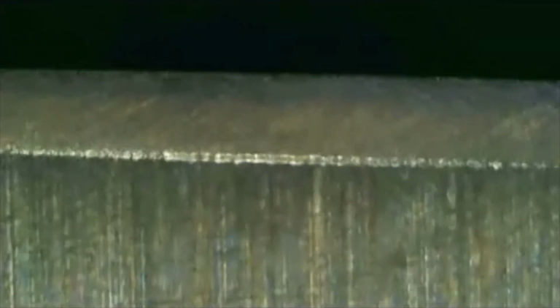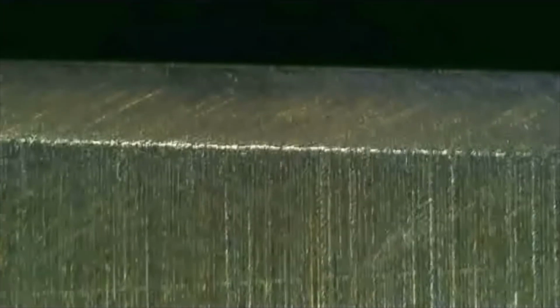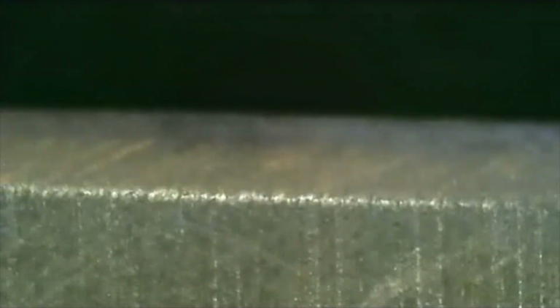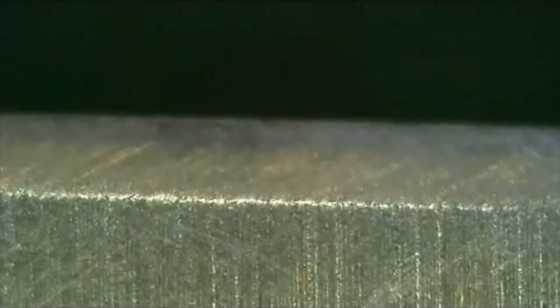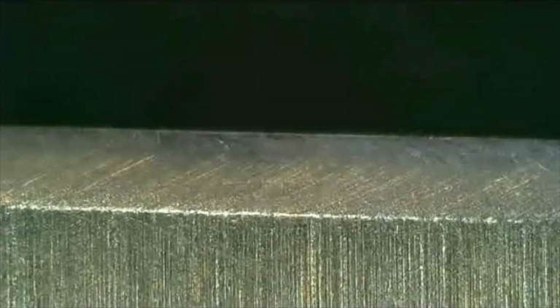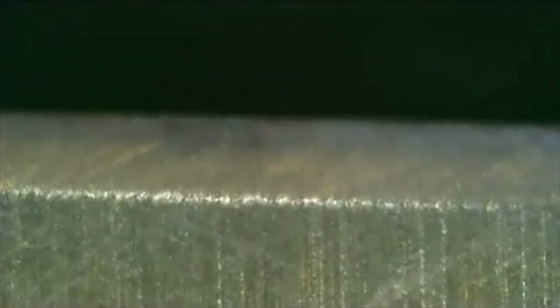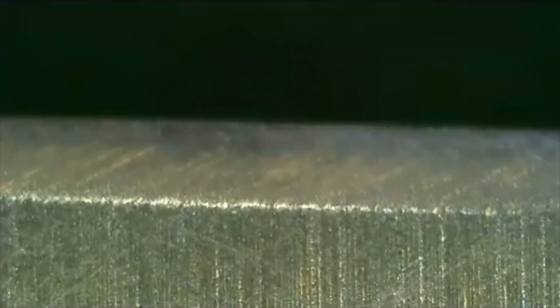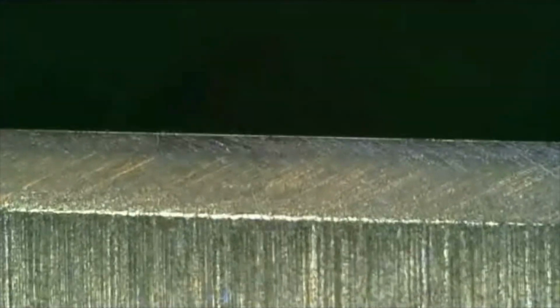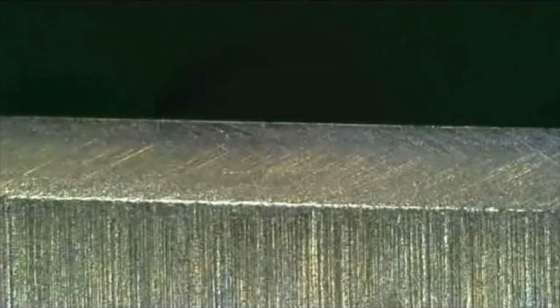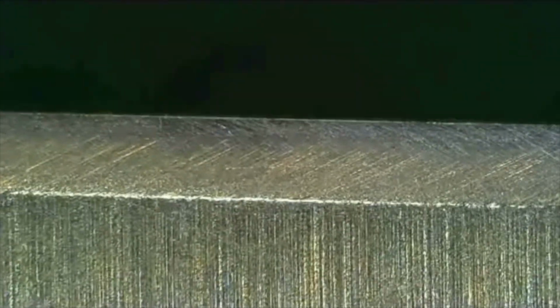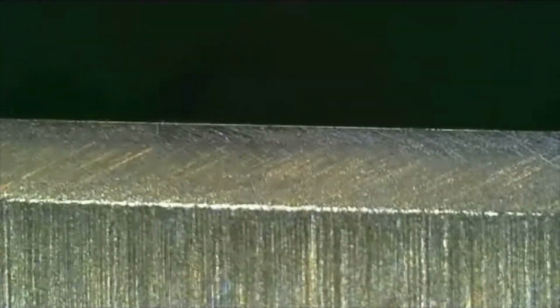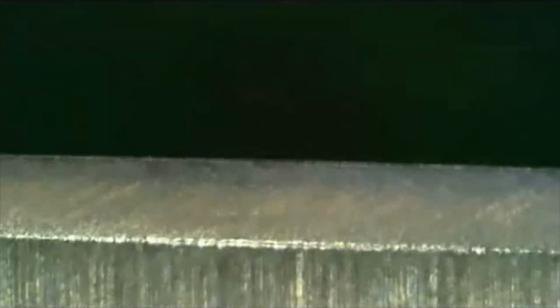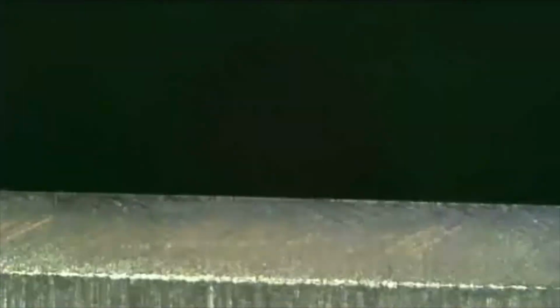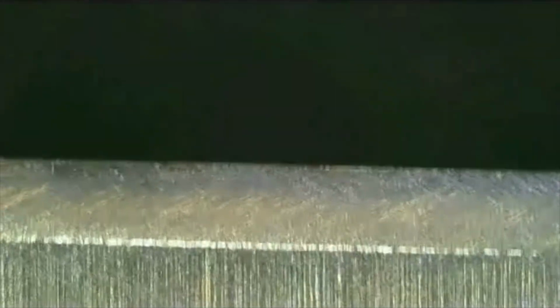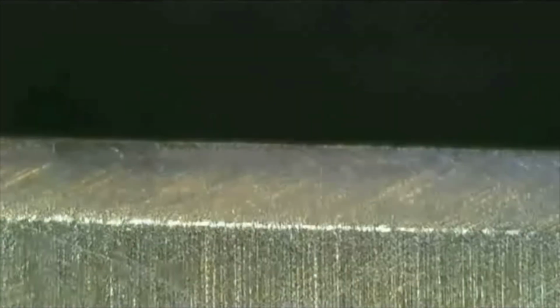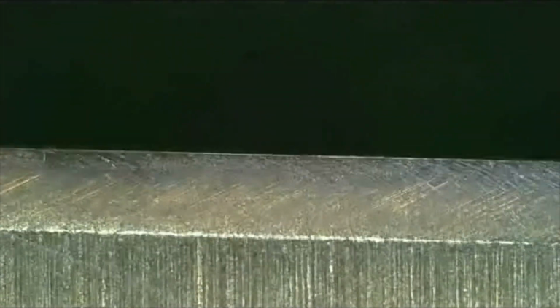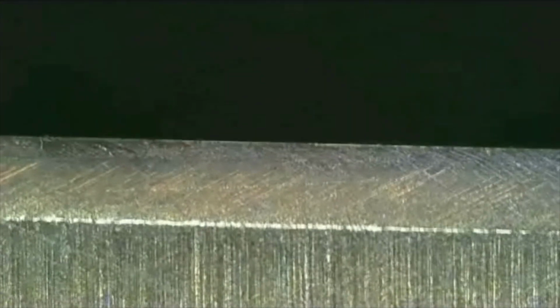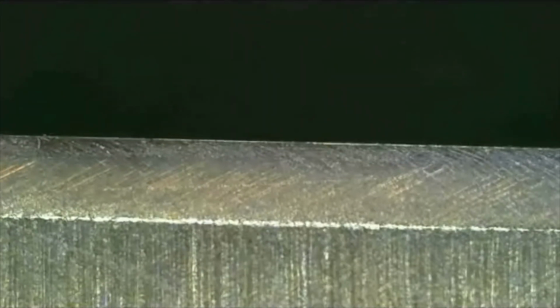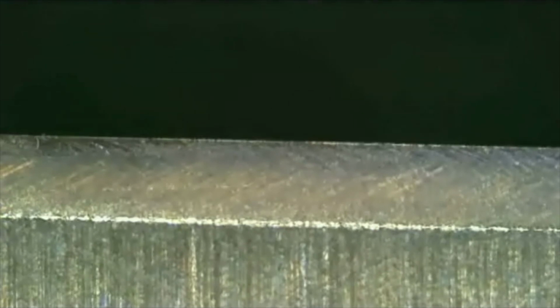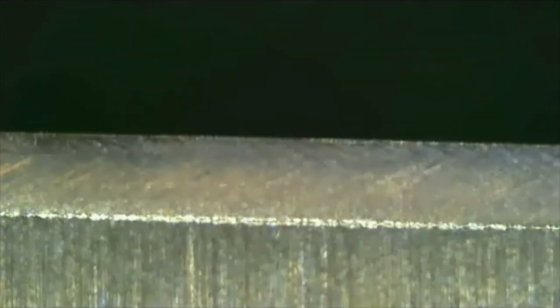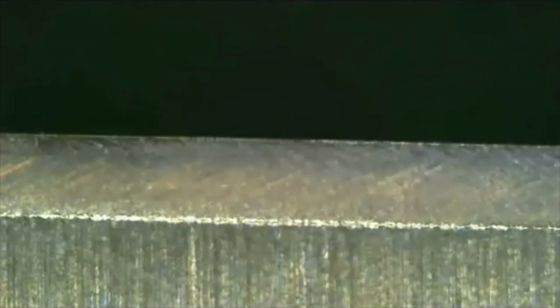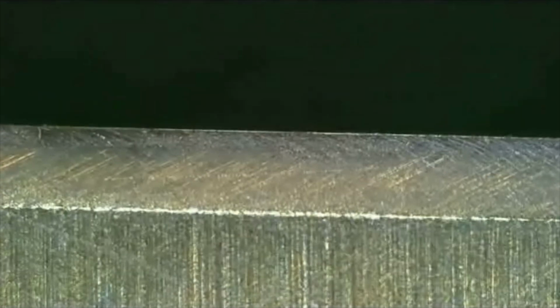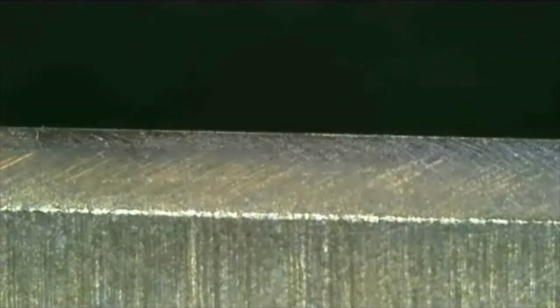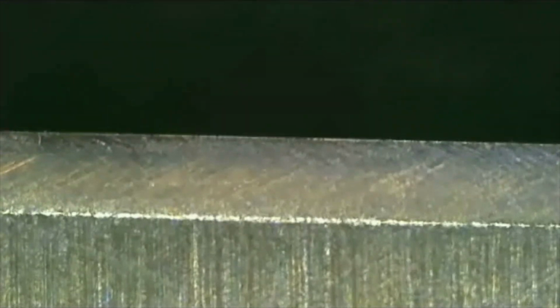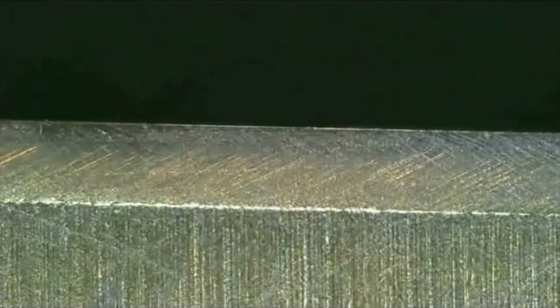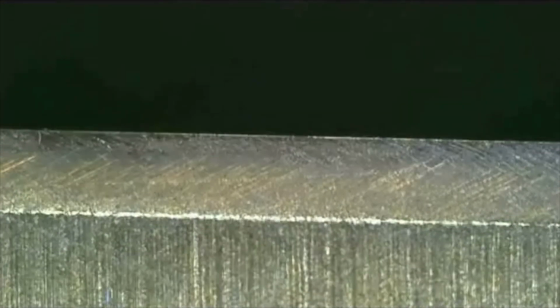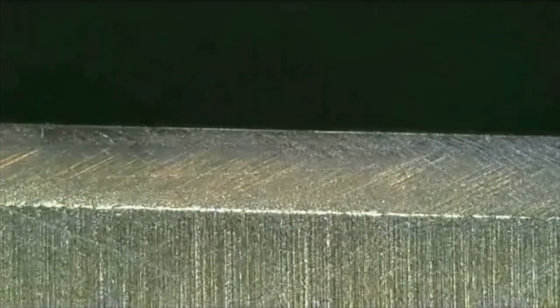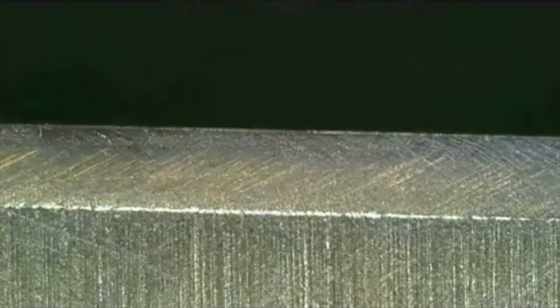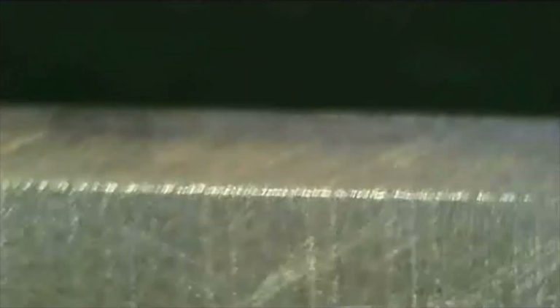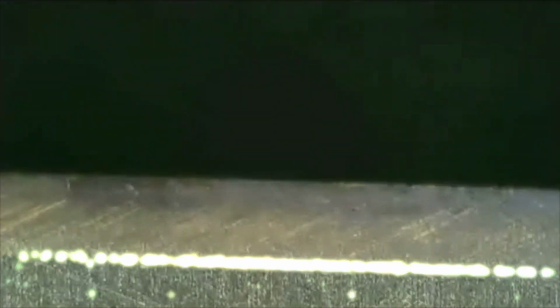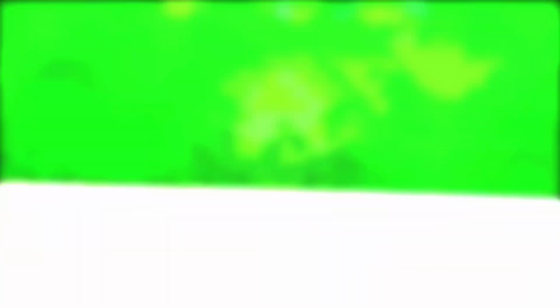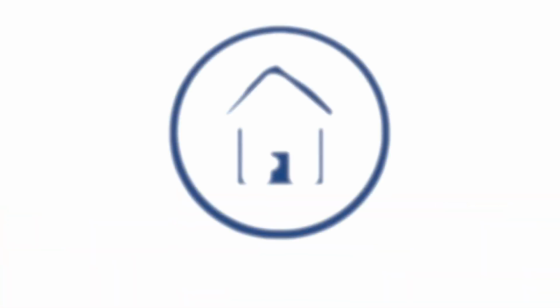I hope you enjoyed this test. If you want to check out the last test I did of the EZLAP 1200 grit diamond plate, links are on the screen now. Peace out from the home slice — take care.